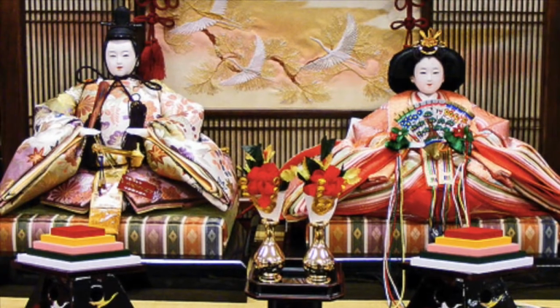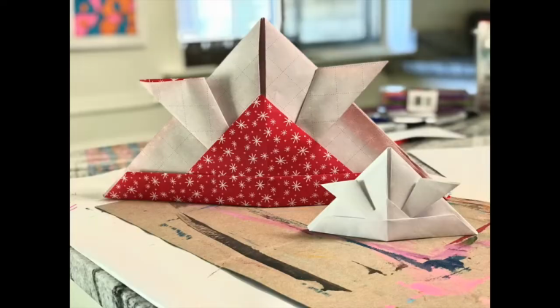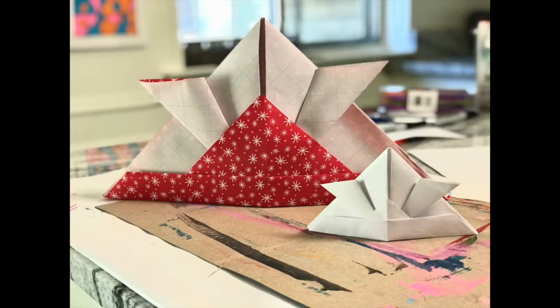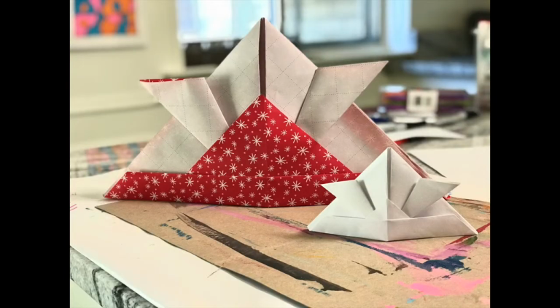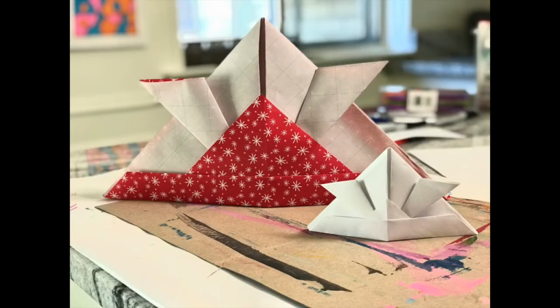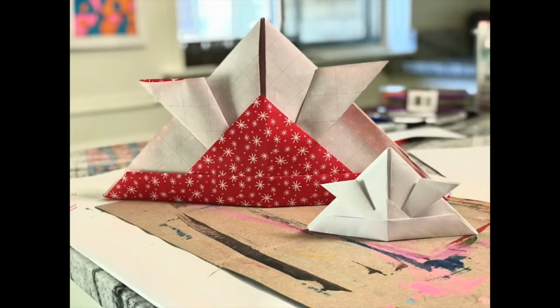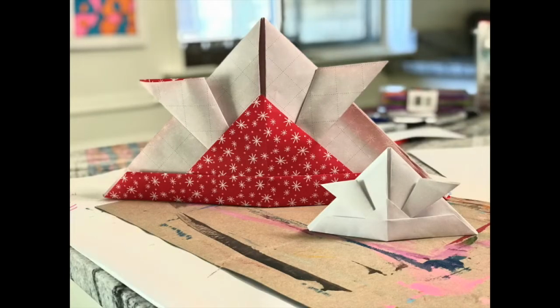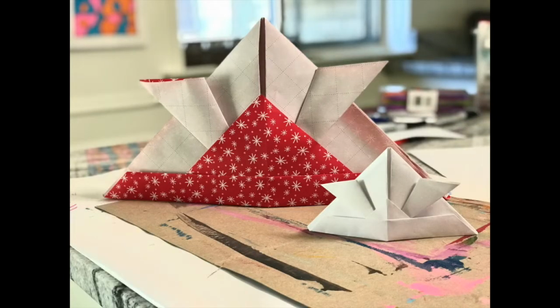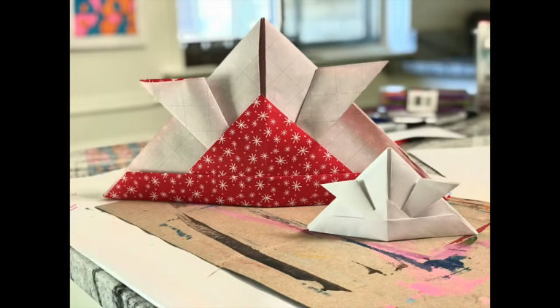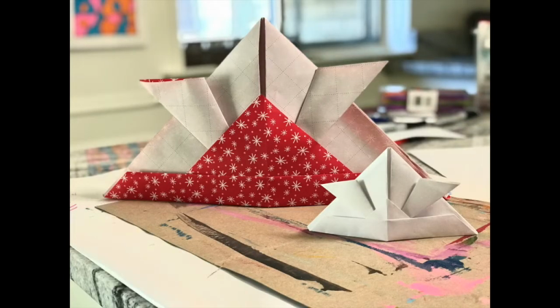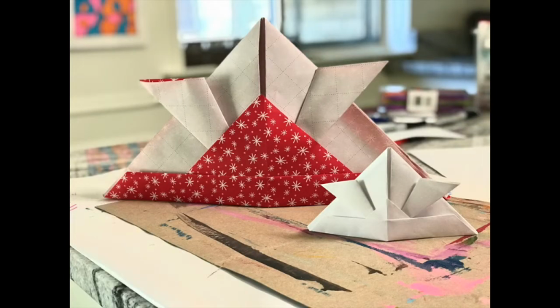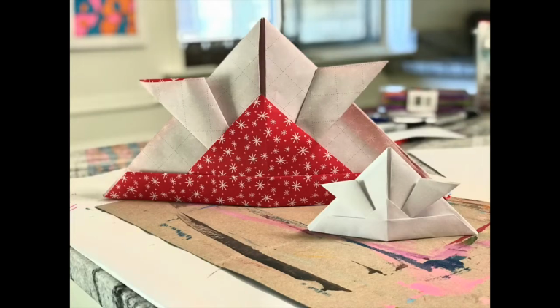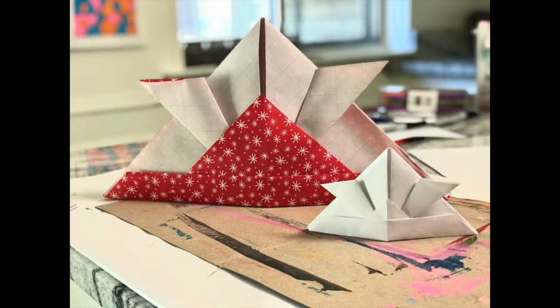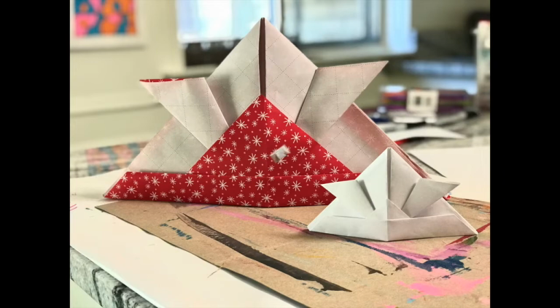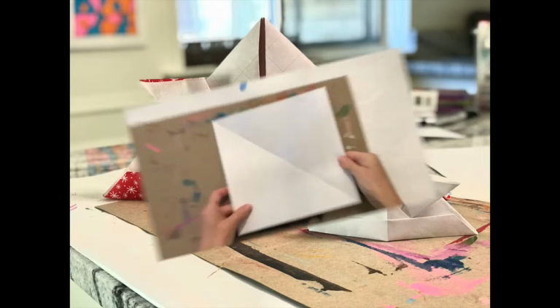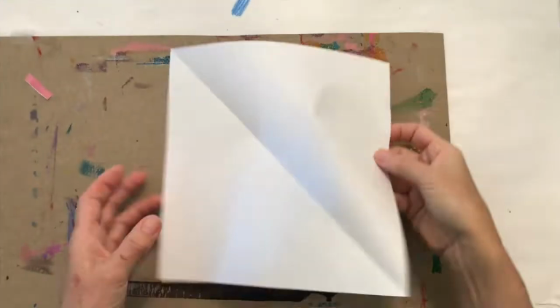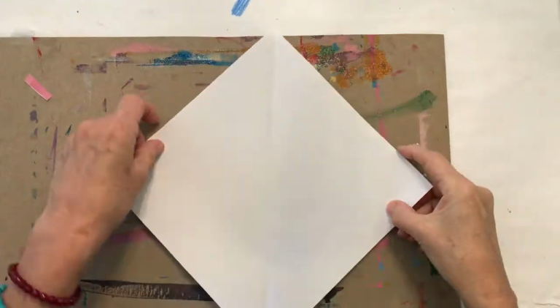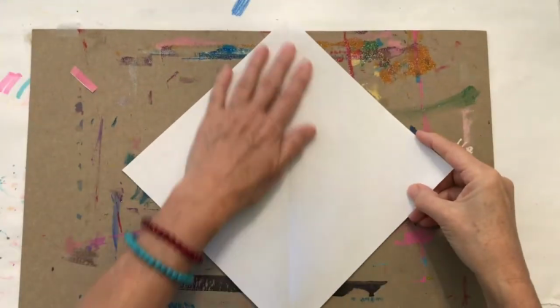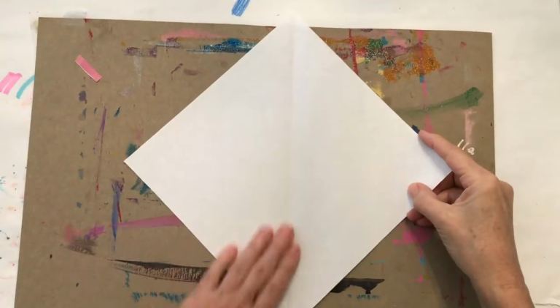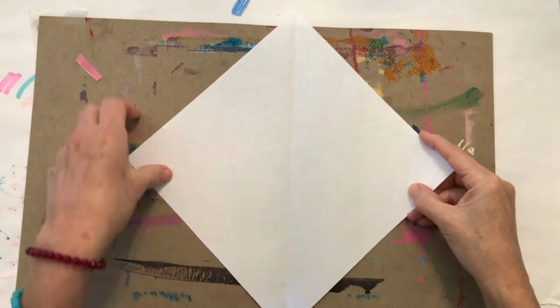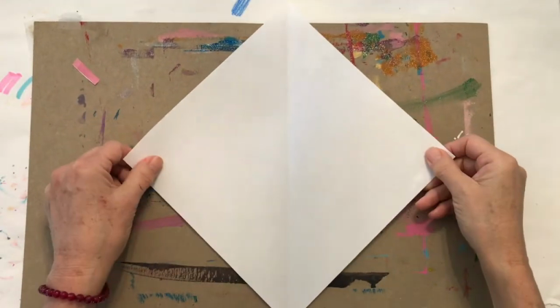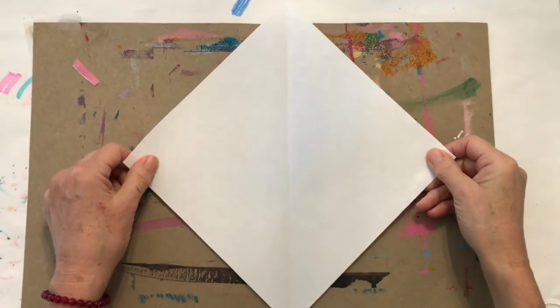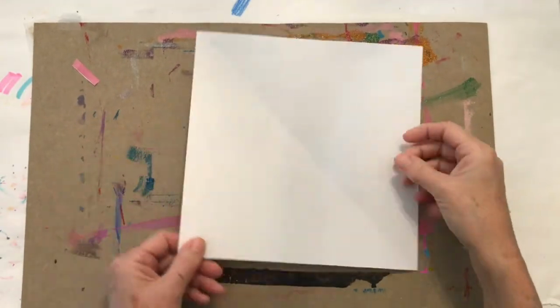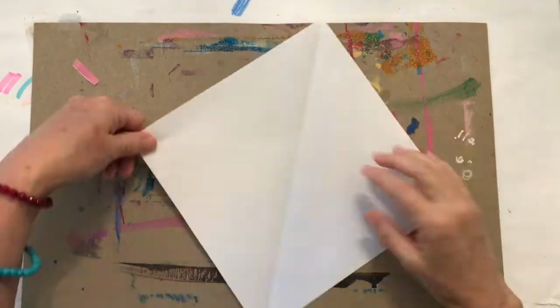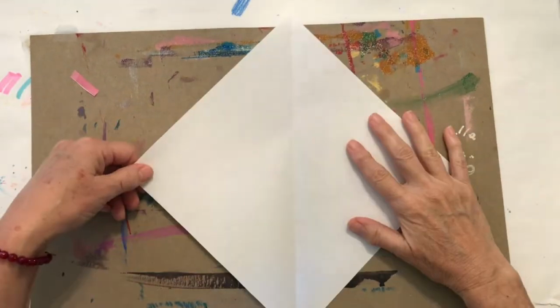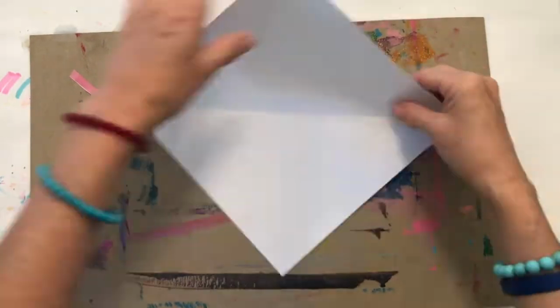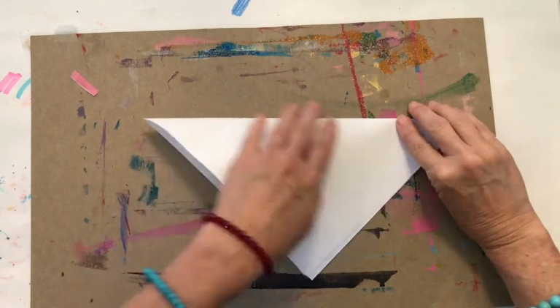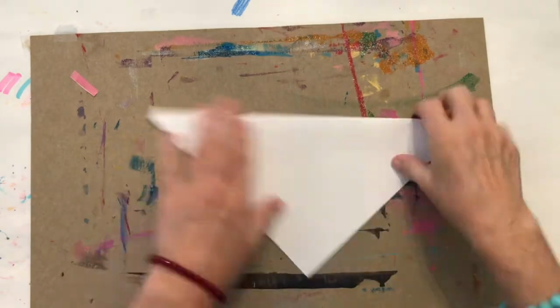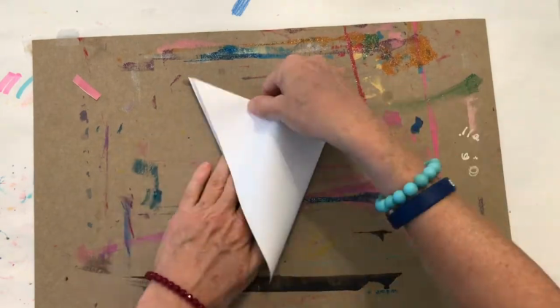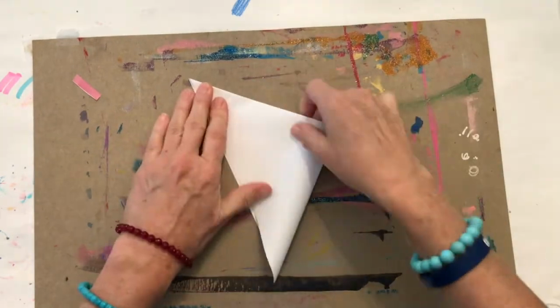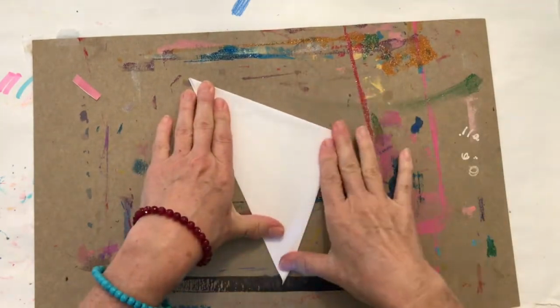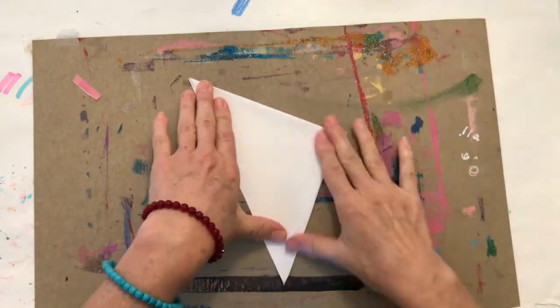Today we're going to be making our samurai helmet from paper. Here's a quick demo using just a piece of copy paper — make sure you make it into a square before you start folding.